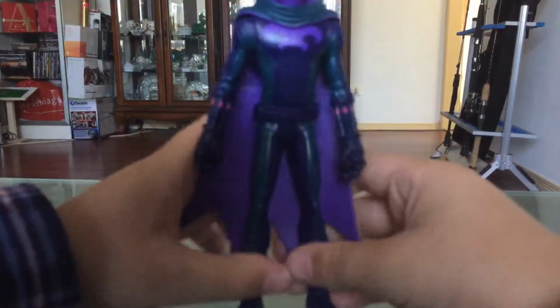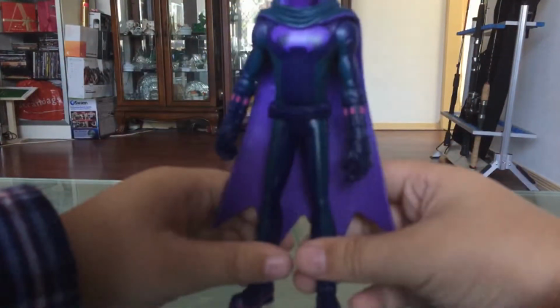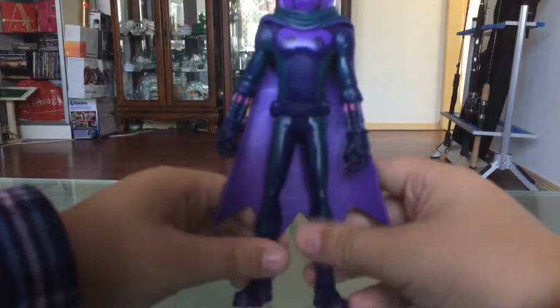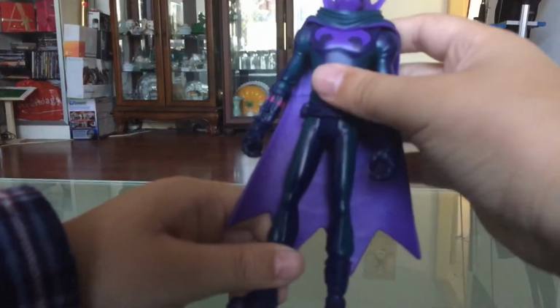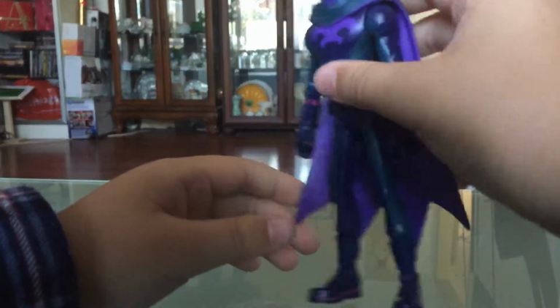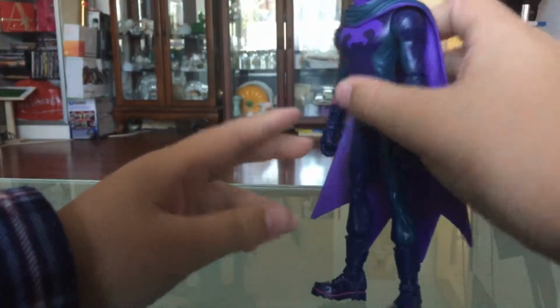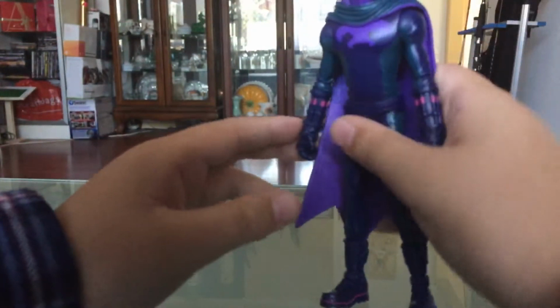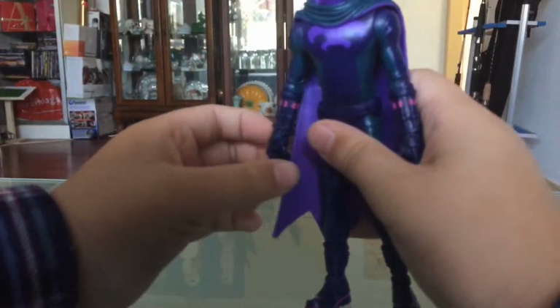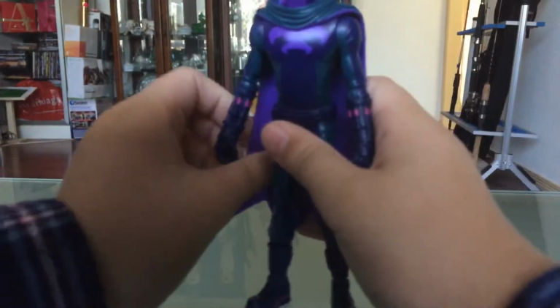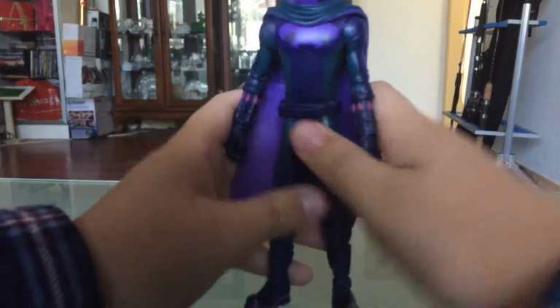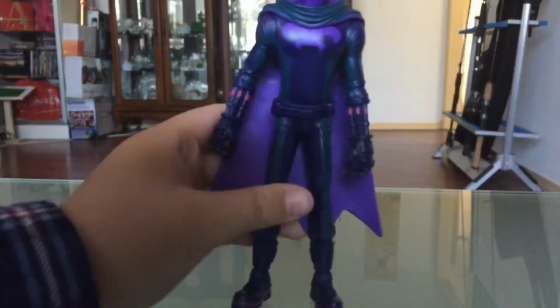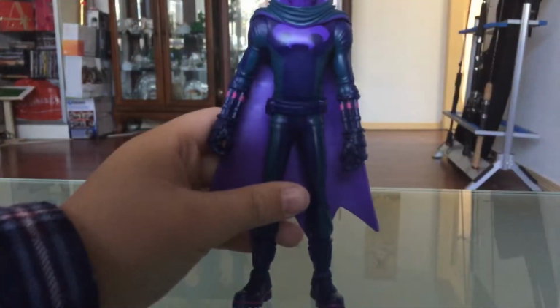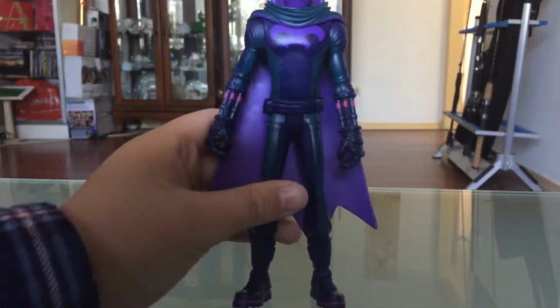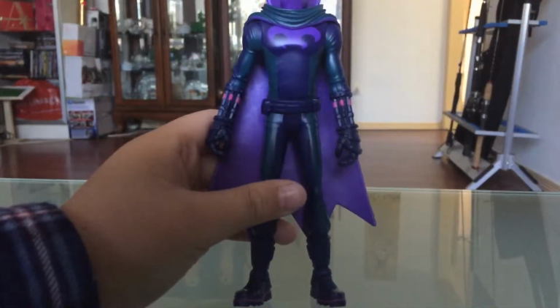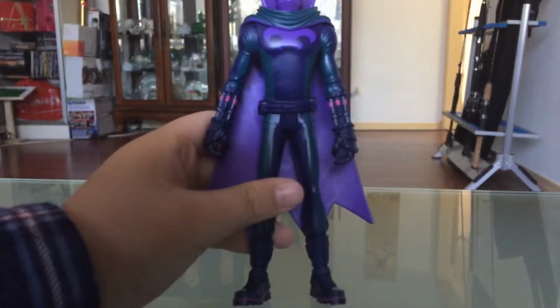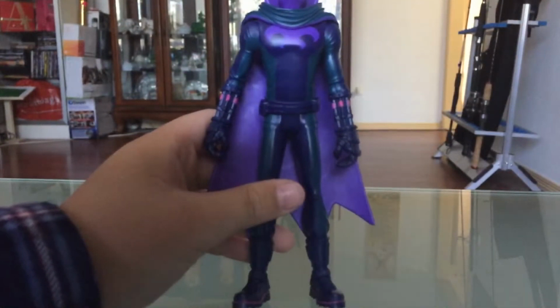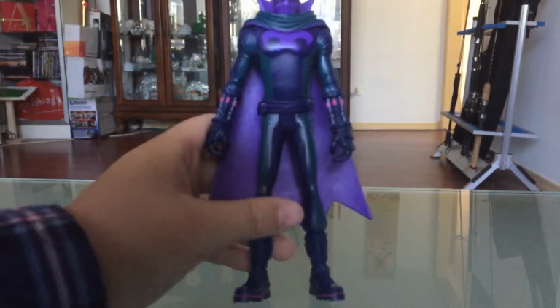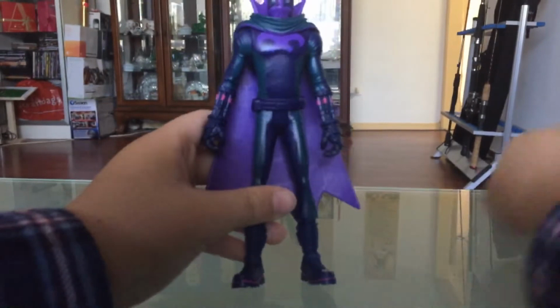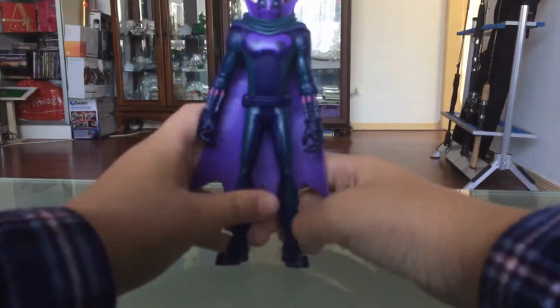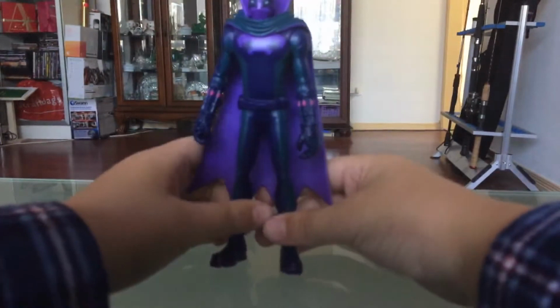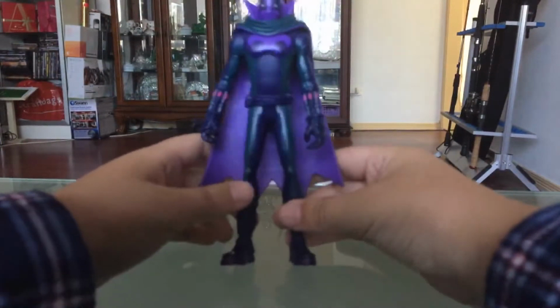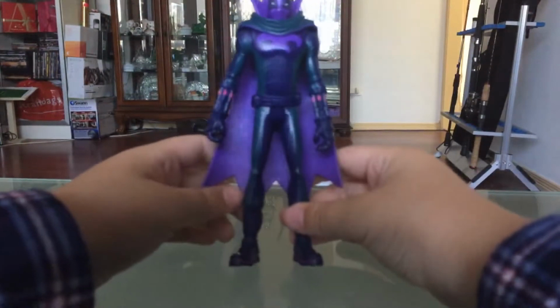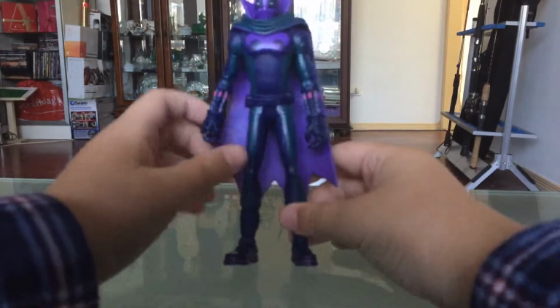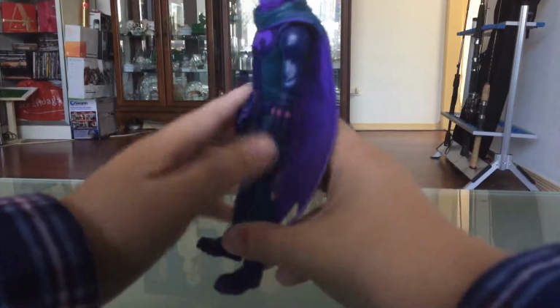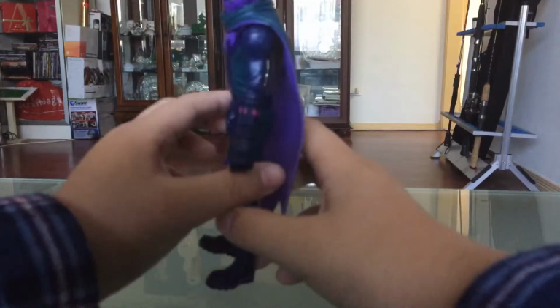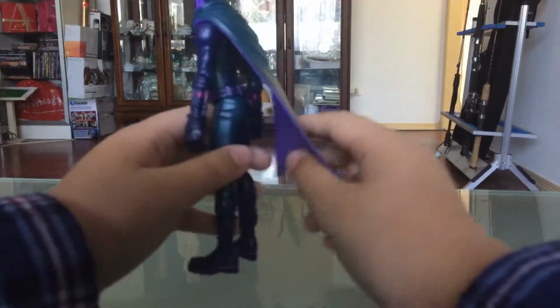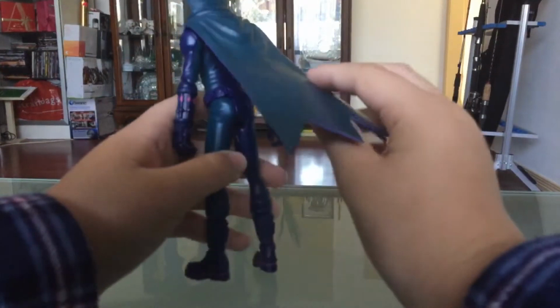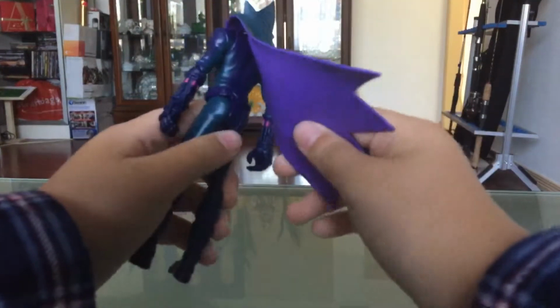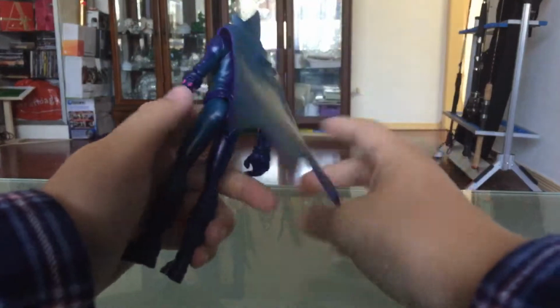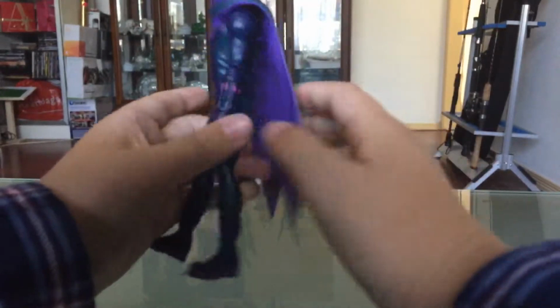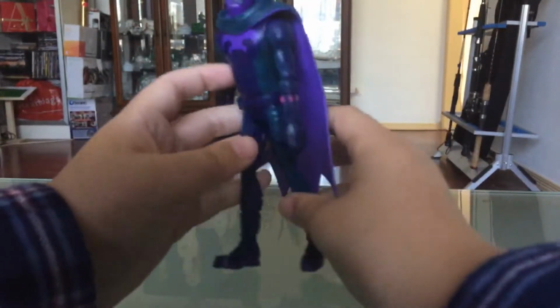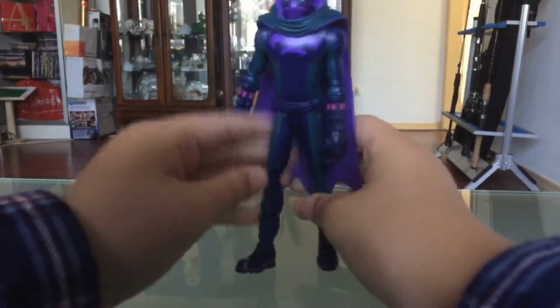This is a really good figure and I recommend you pick it up, because it's still in the stores. At Target there was only one Miles Morales figure, and only Gwen and Prowler are the common ones to get.